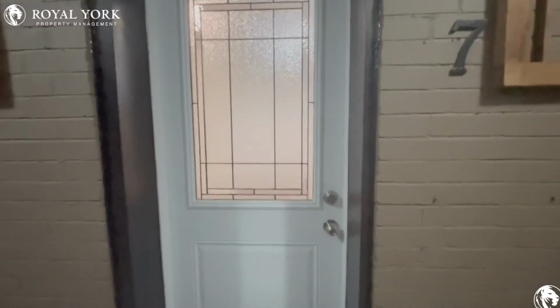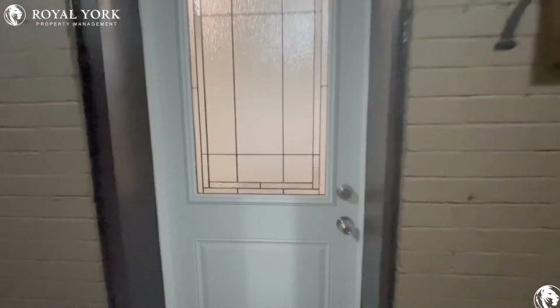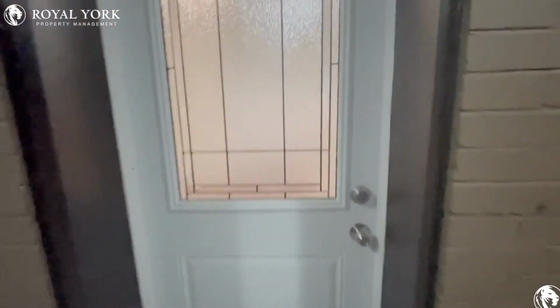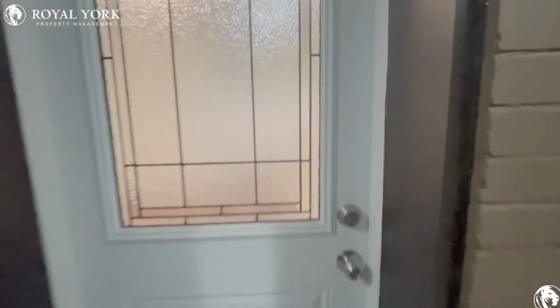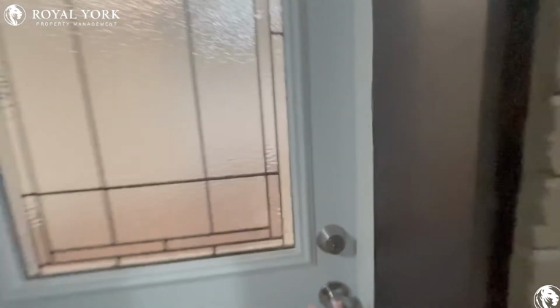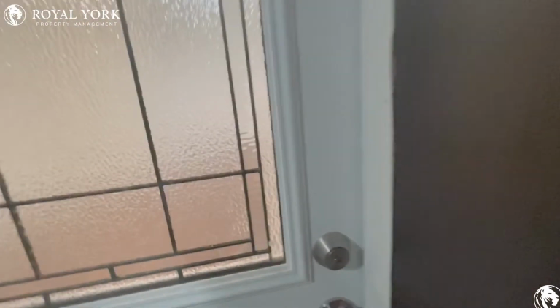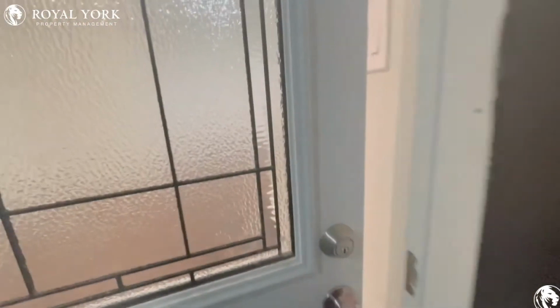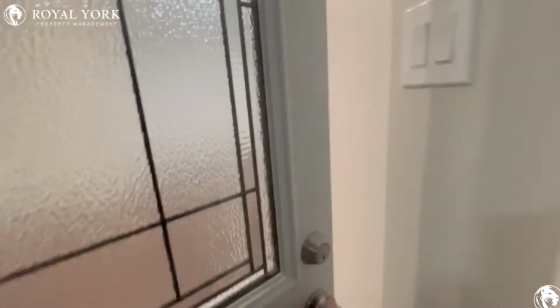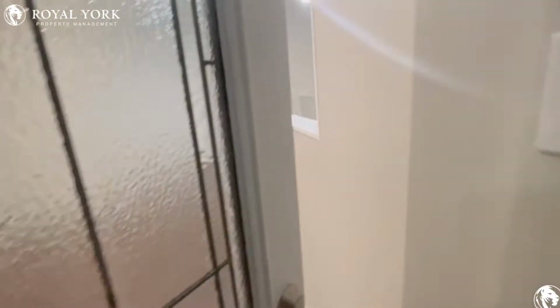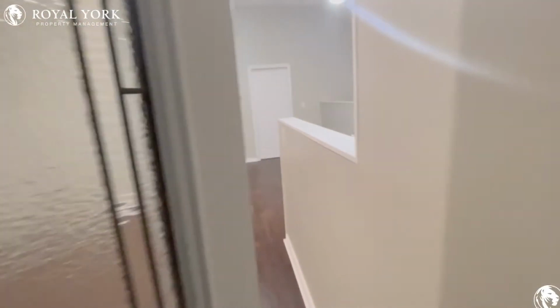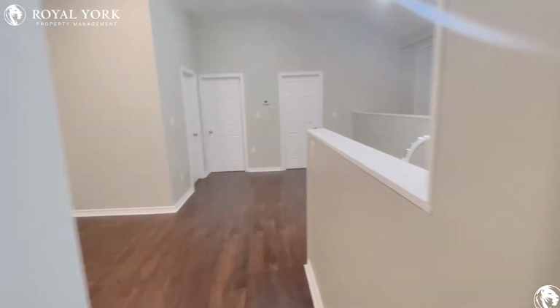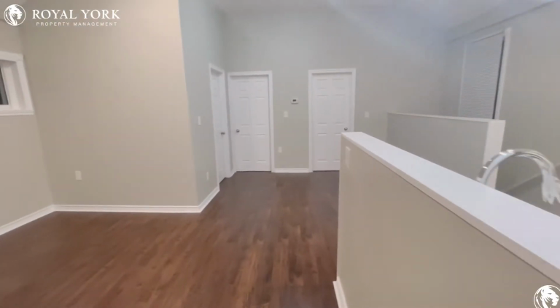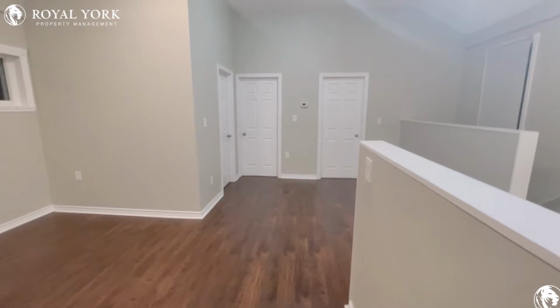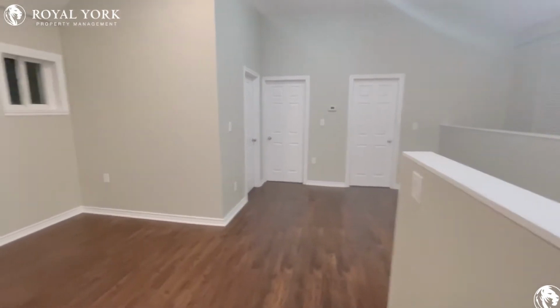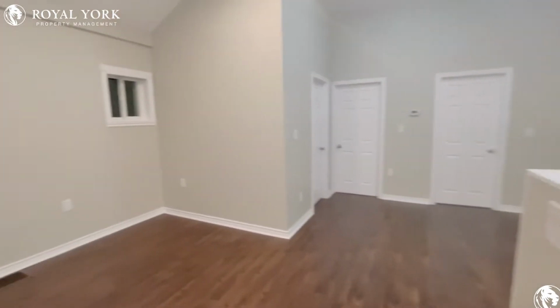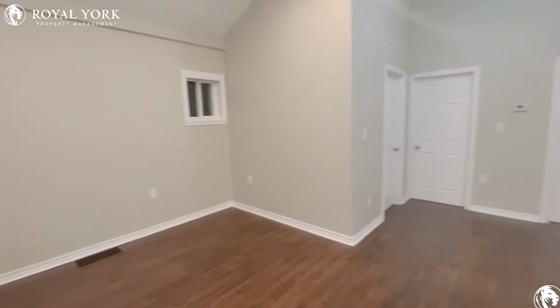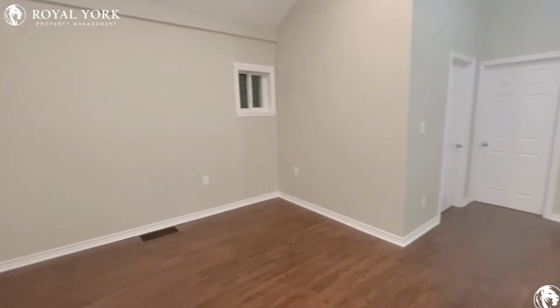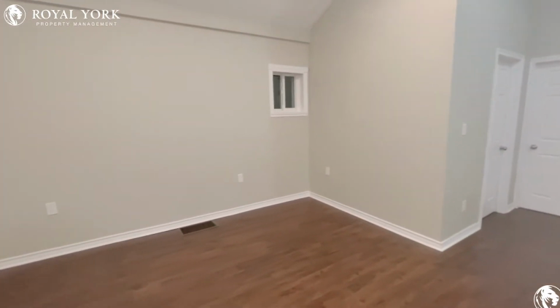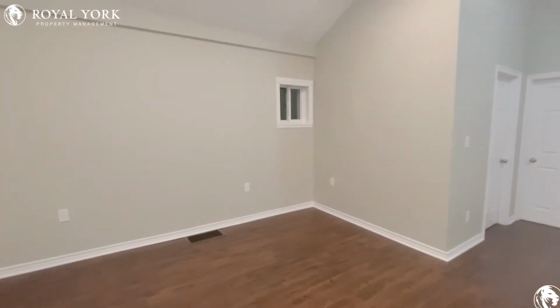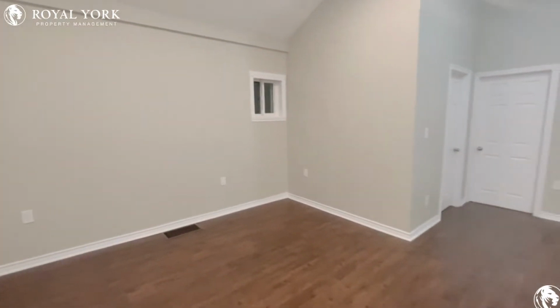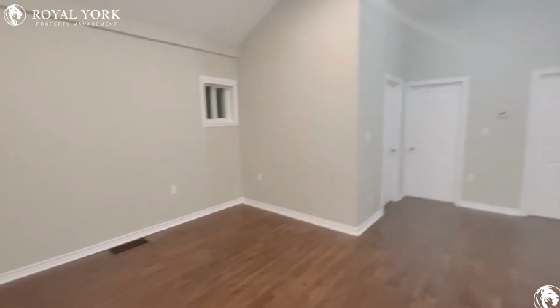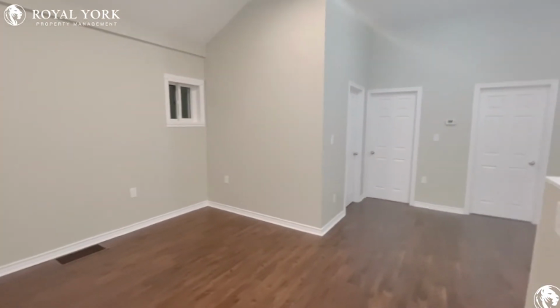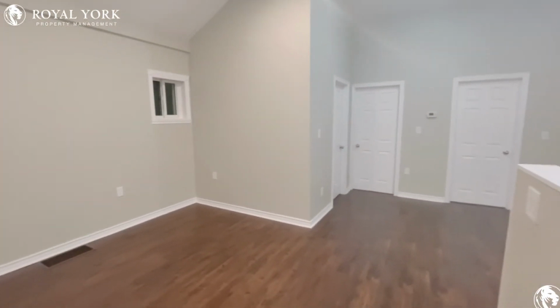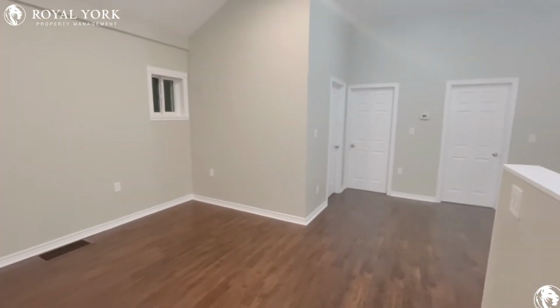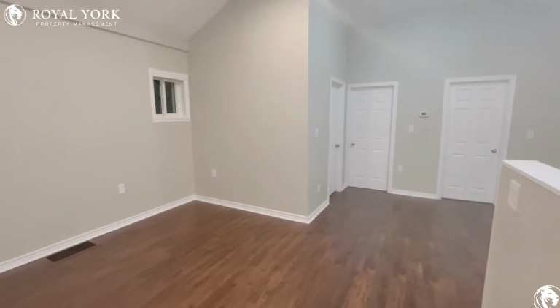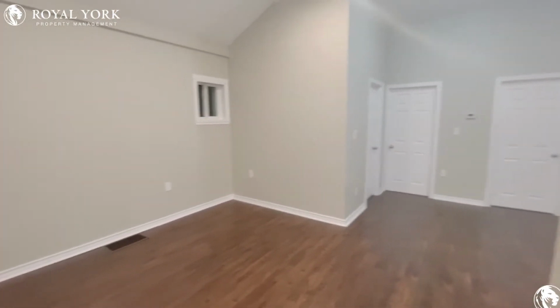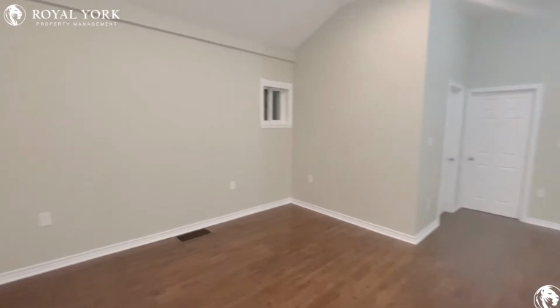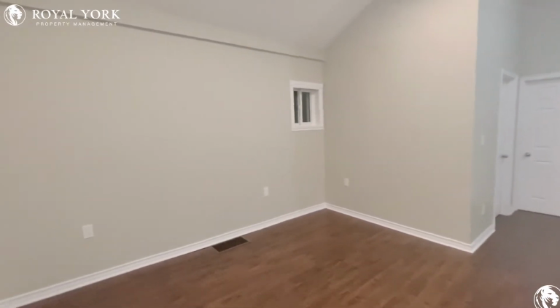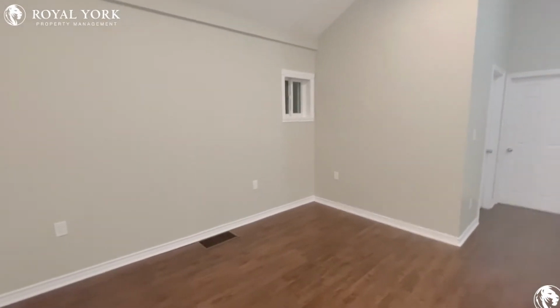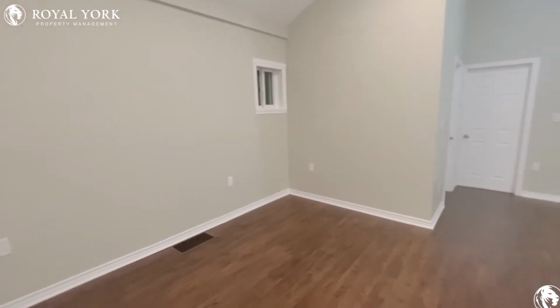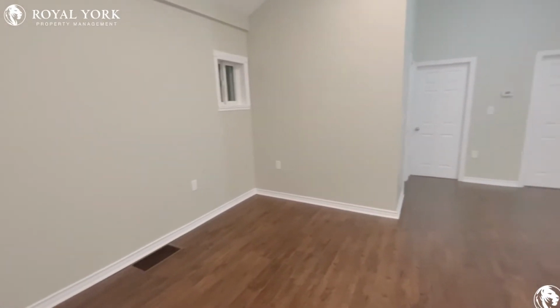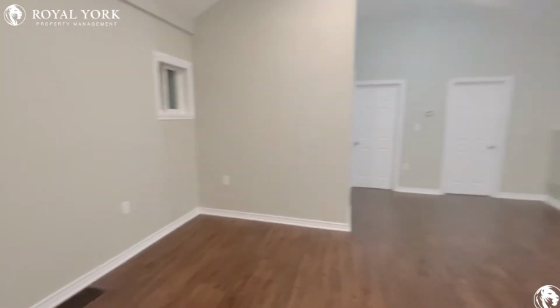Welcome to 7 Craig Miller Avenue here in Hamilton, Ontario. We have this beautiful open concept two-bed, one-bath unit that is available for rent.